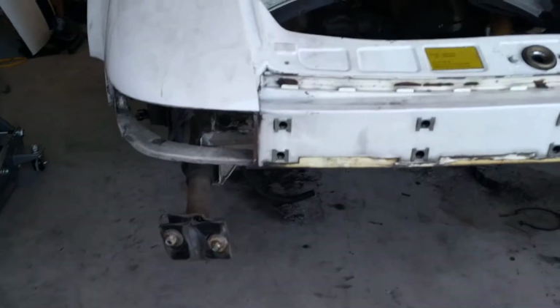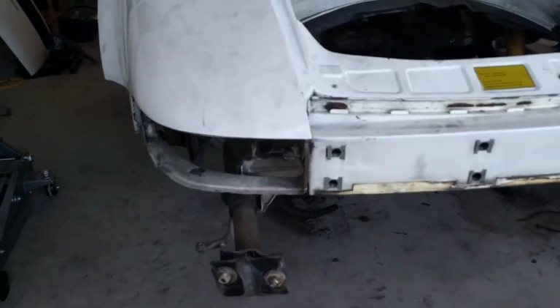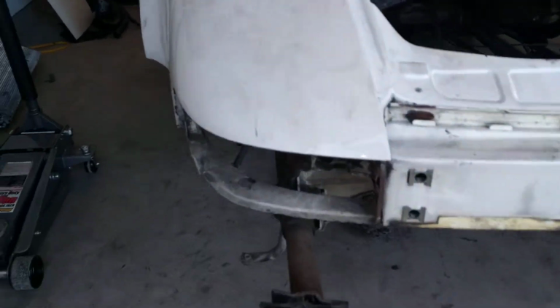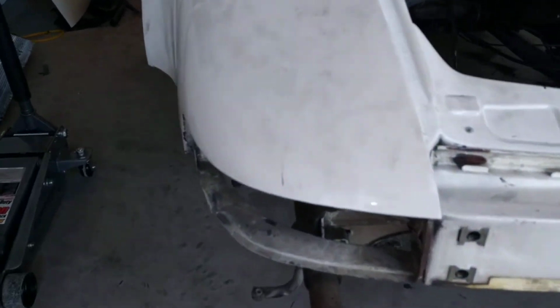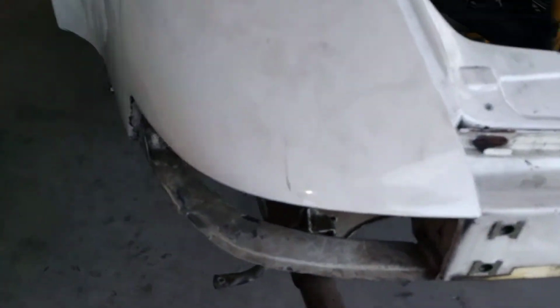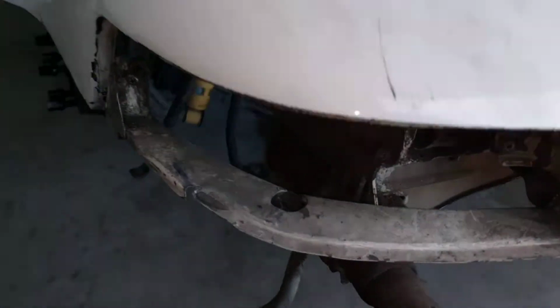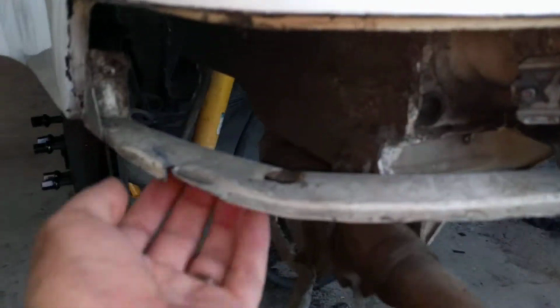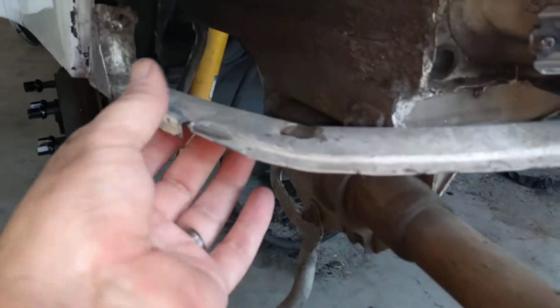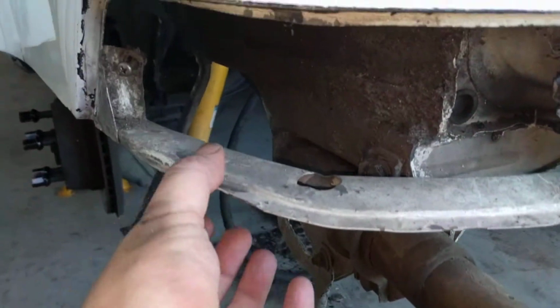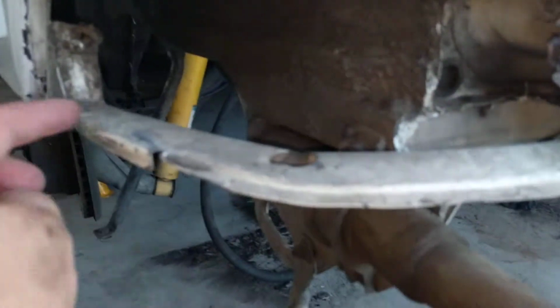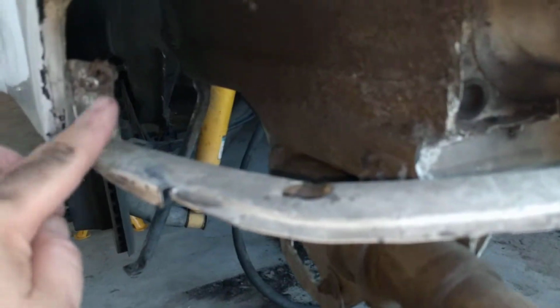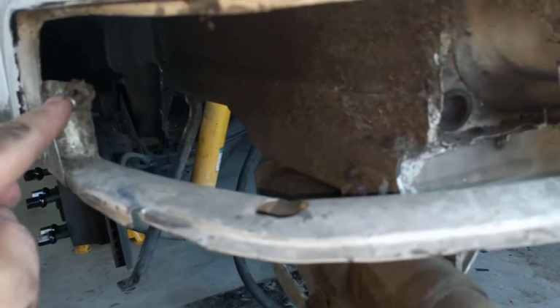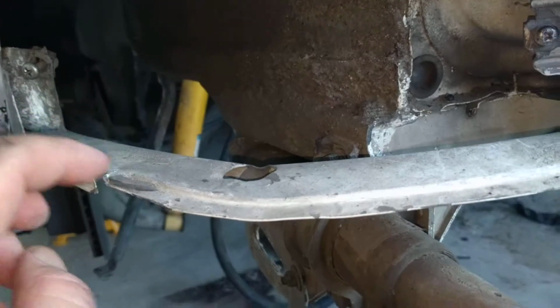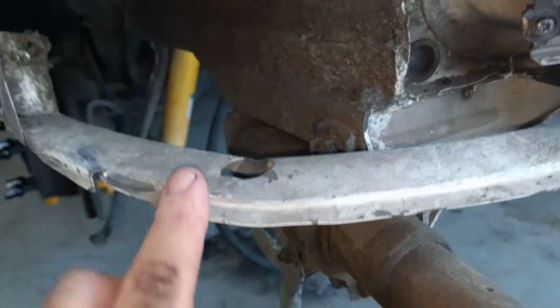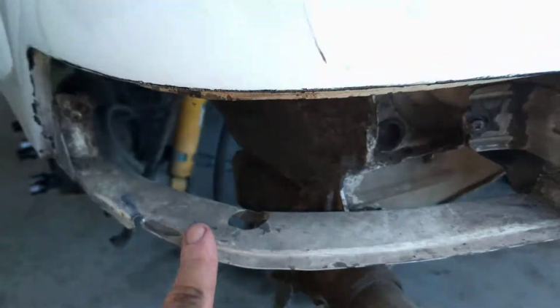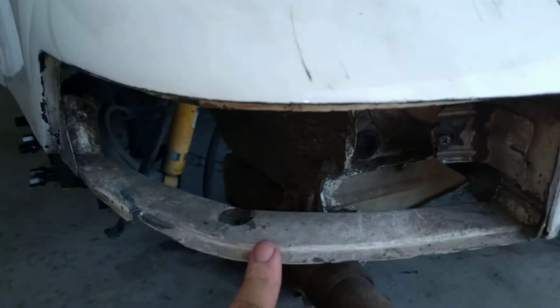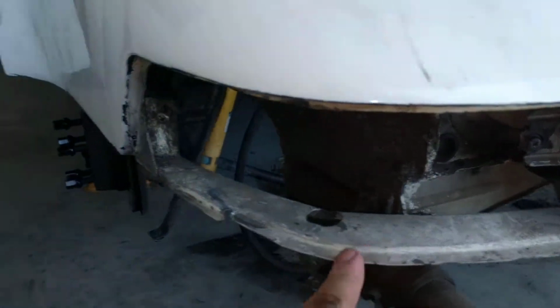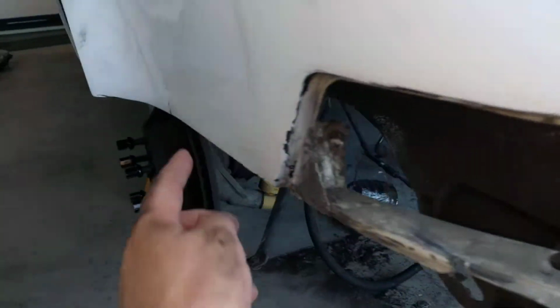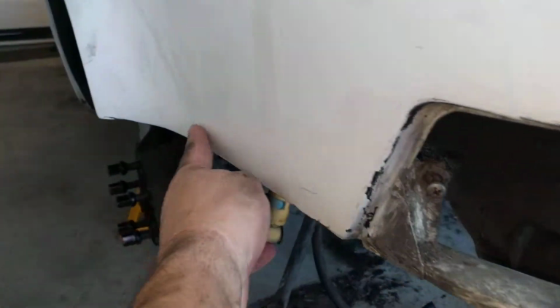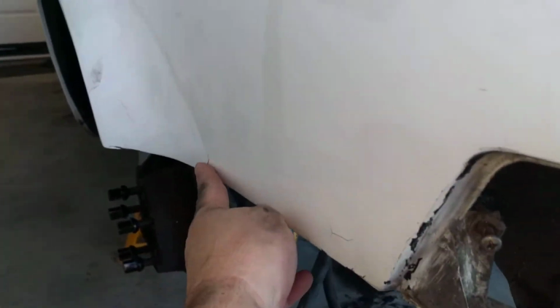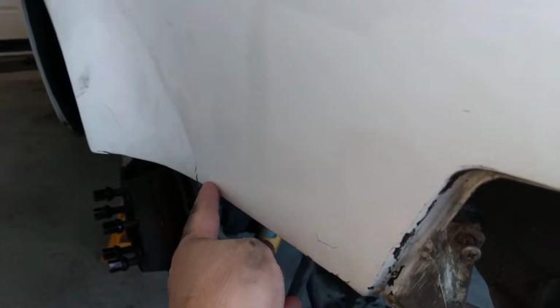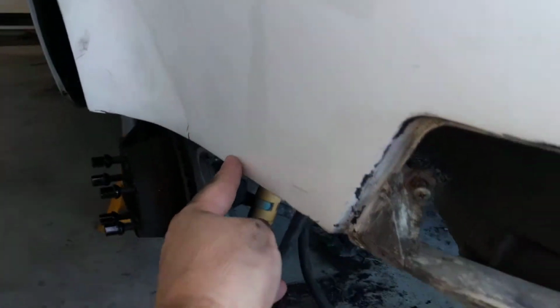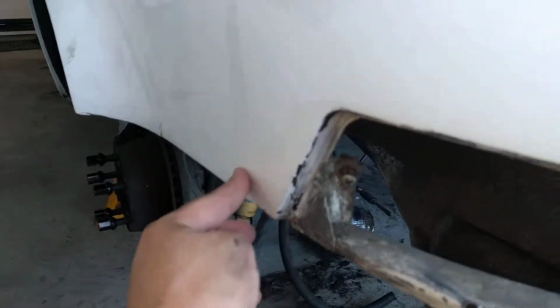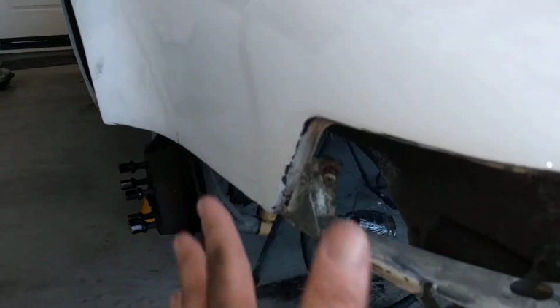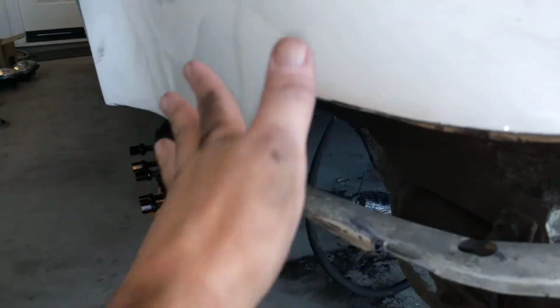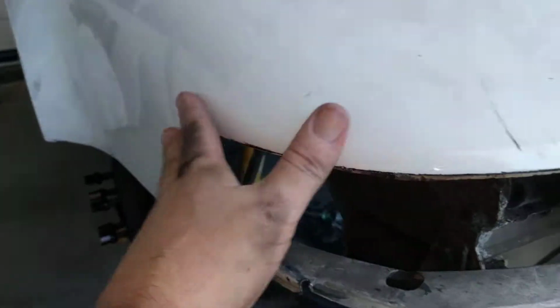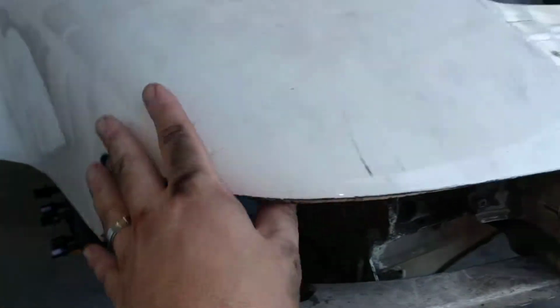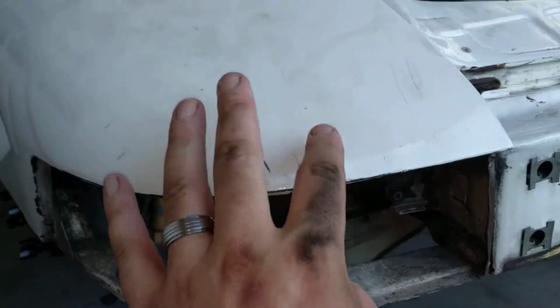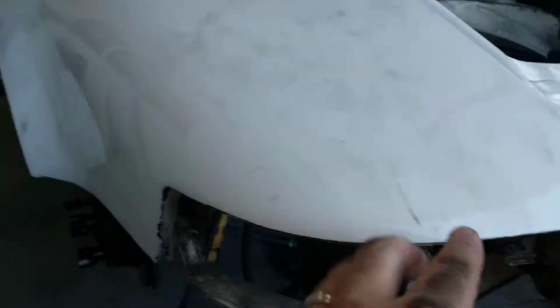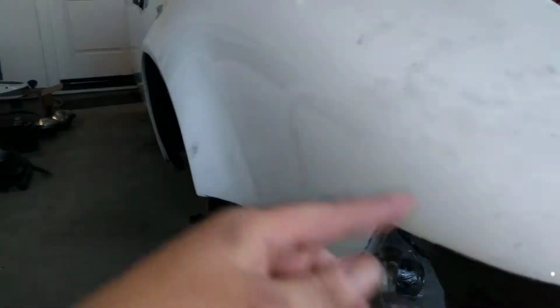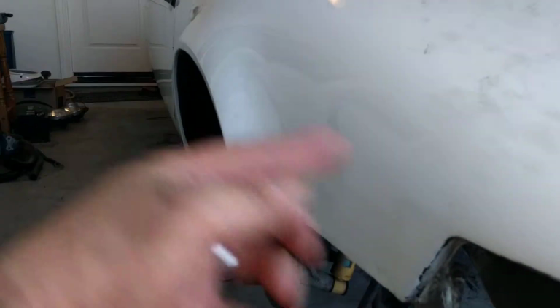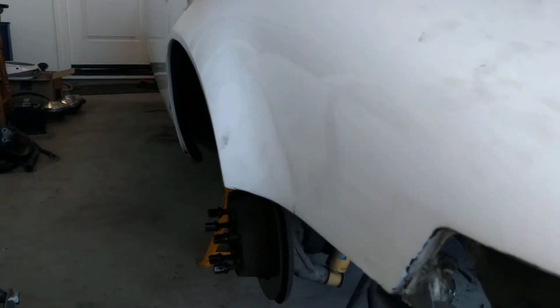The rear lights are out so it looks like there's some damage here. This is kind of all bent up and there are some cracks in the frame, so I'm thinking at some point this side of the car was damaged.